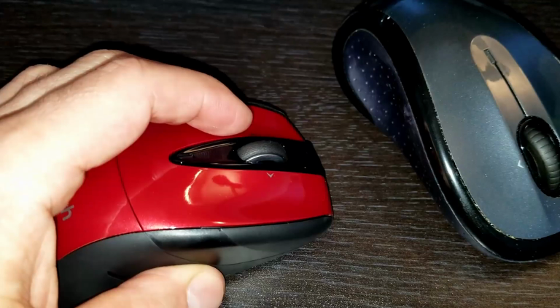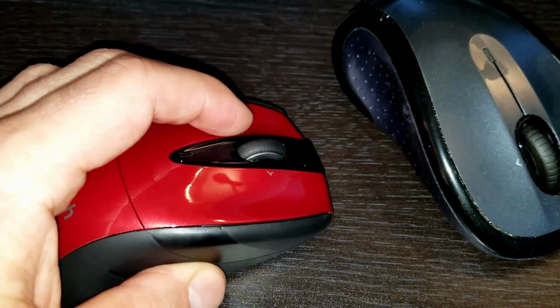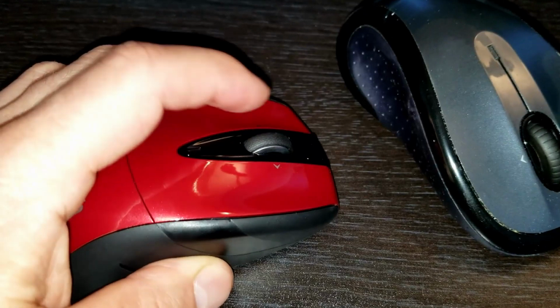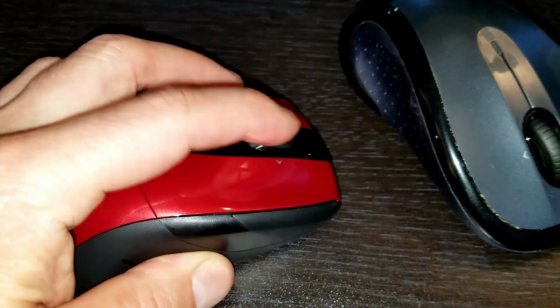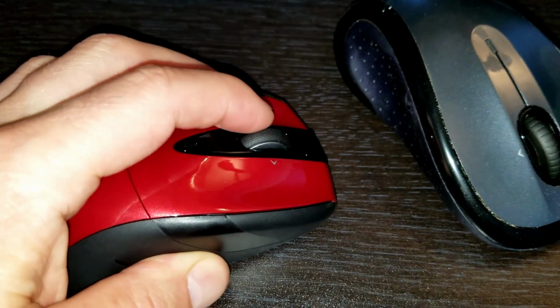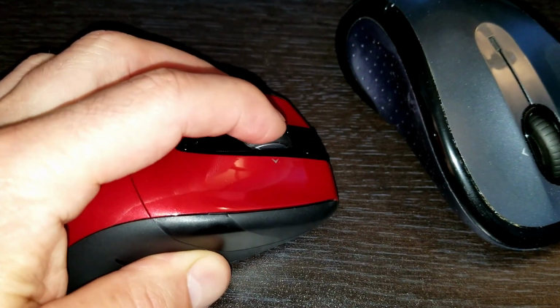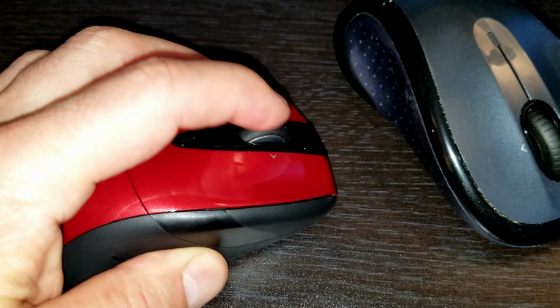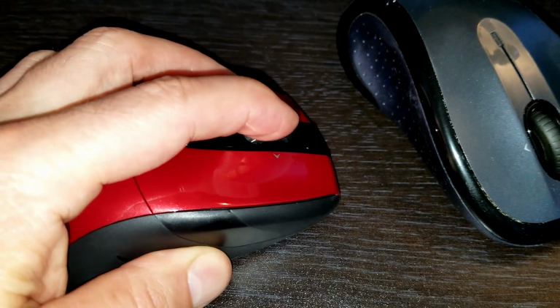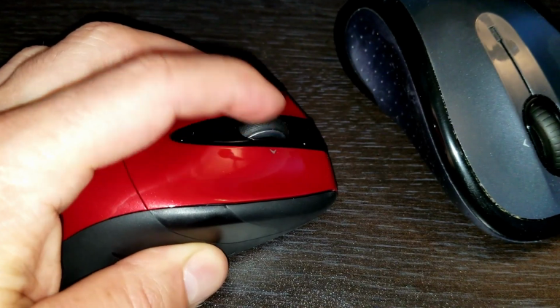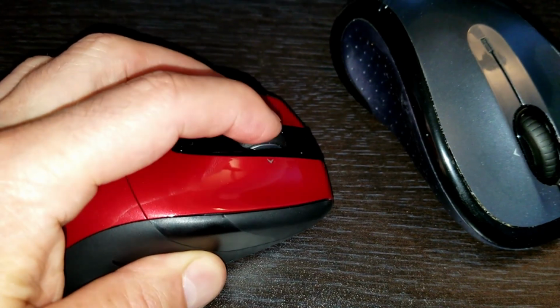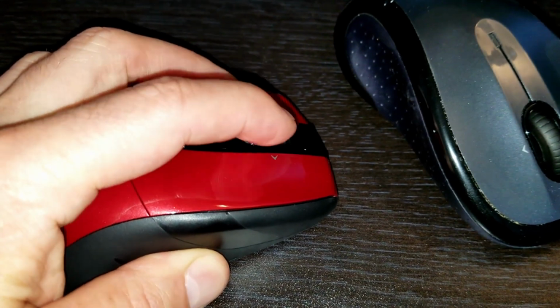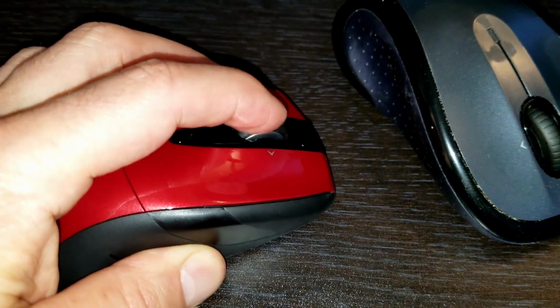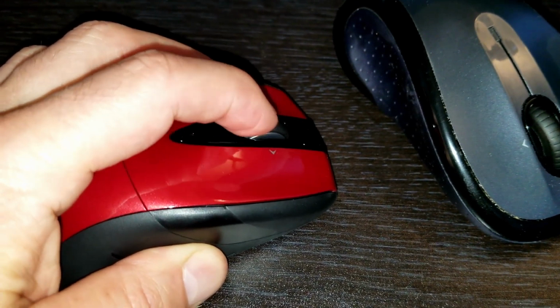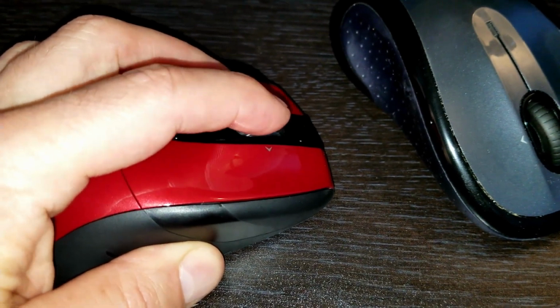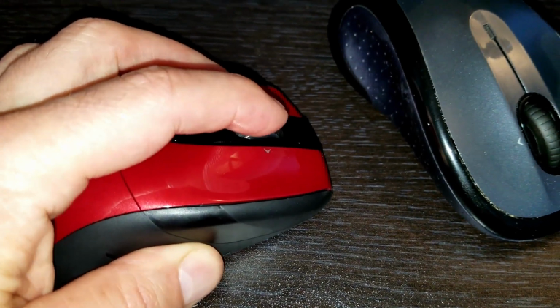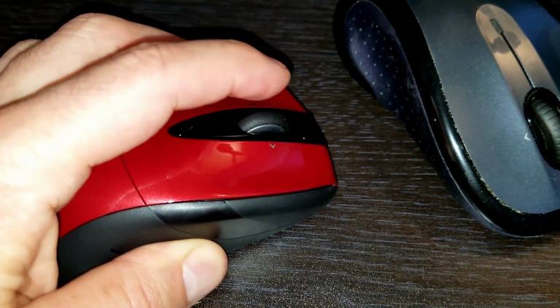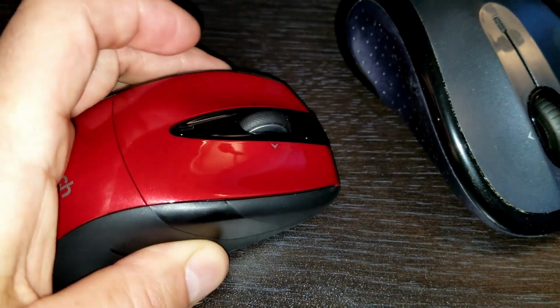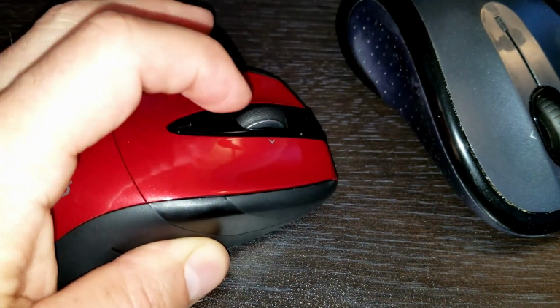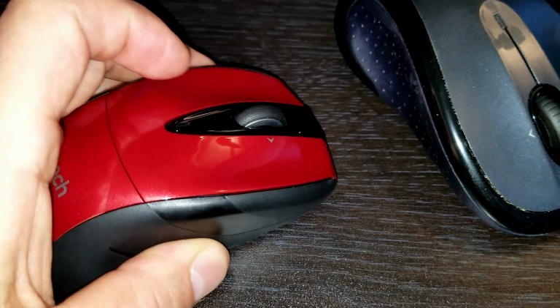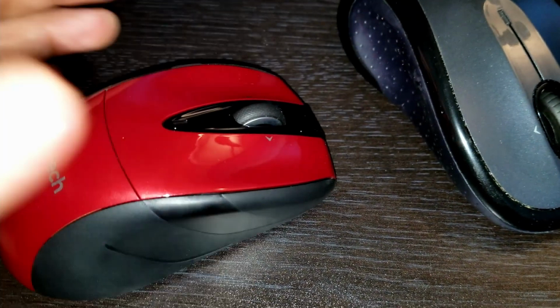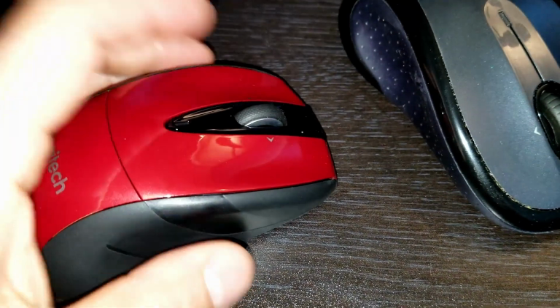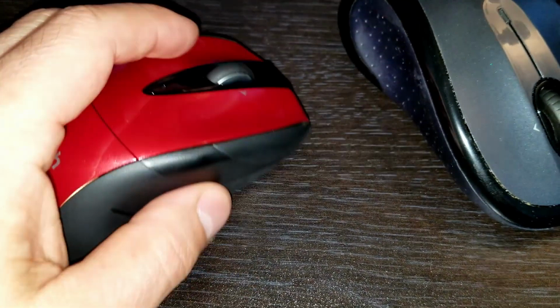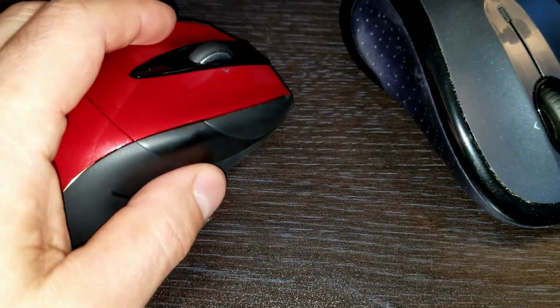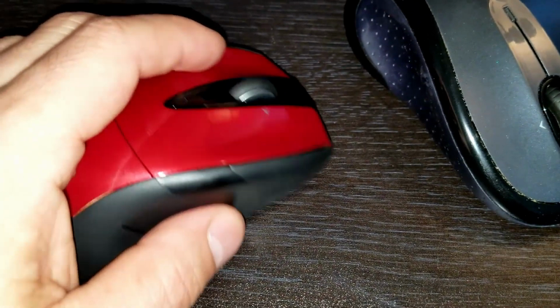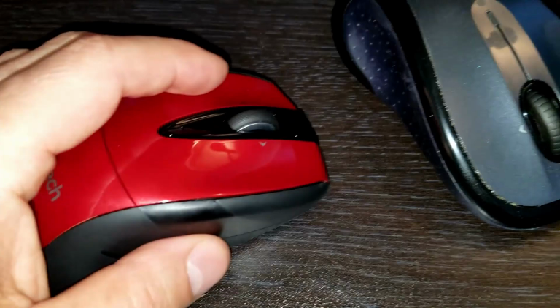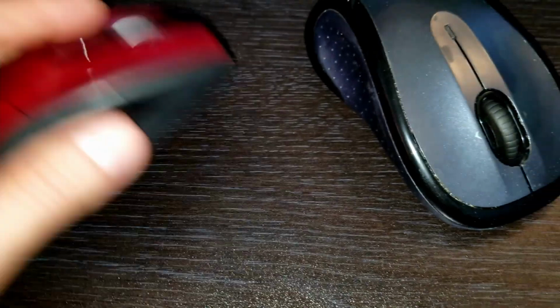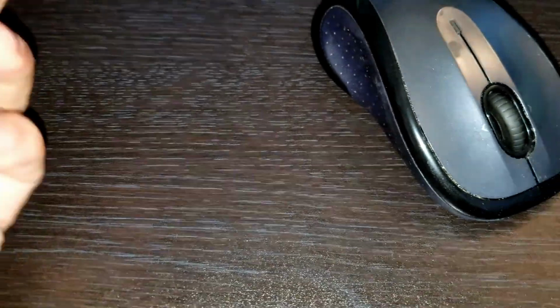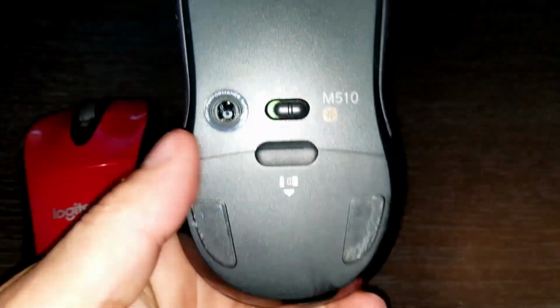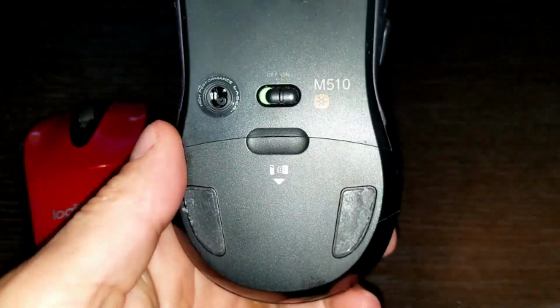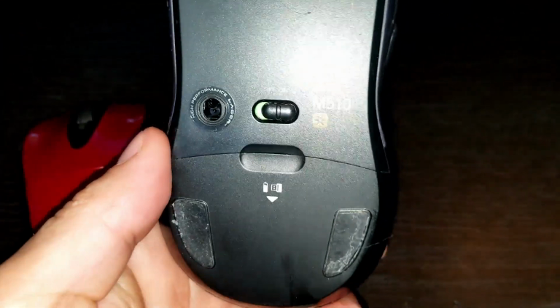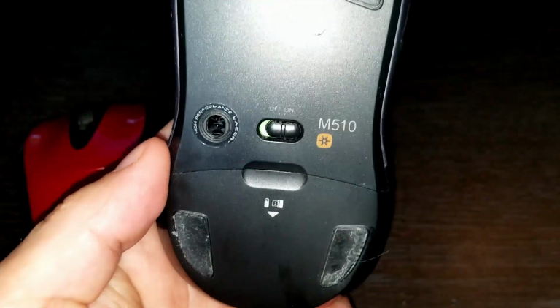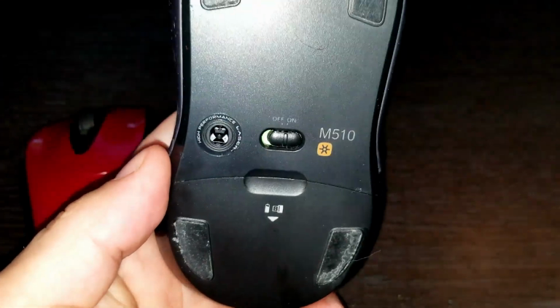You can see the buttons feel good, the scroll wheel goes left to right and up and down, and it just feels really great in your hand.